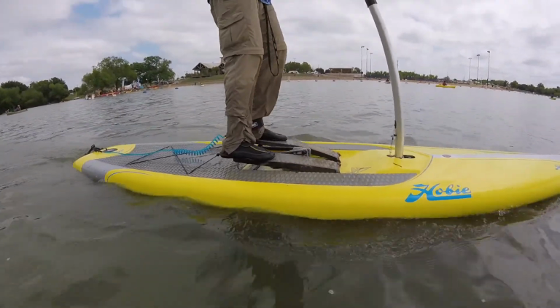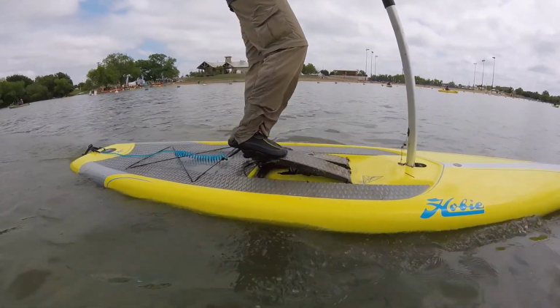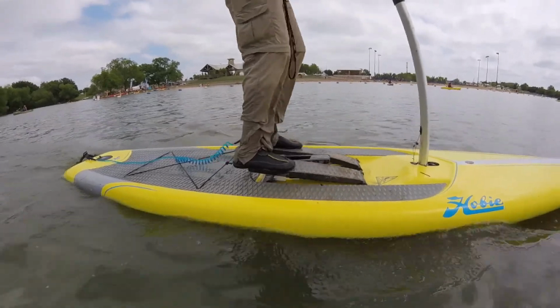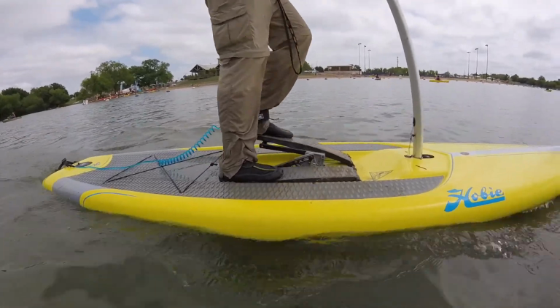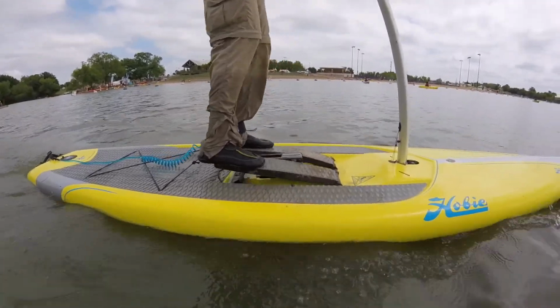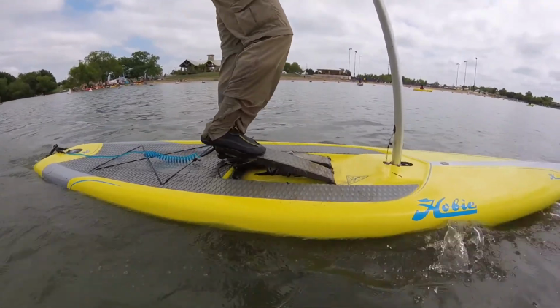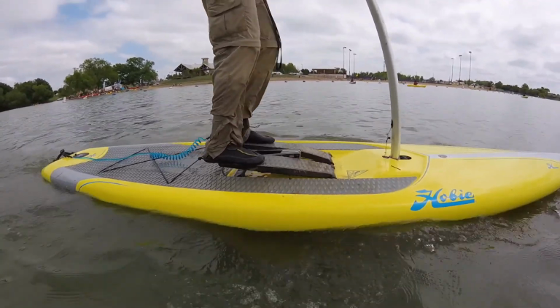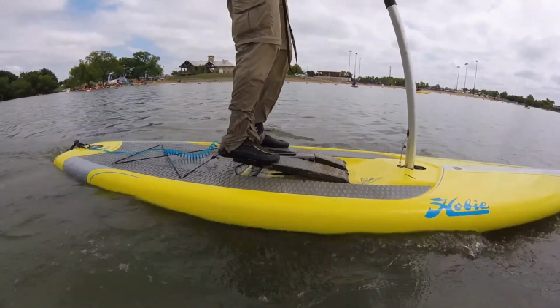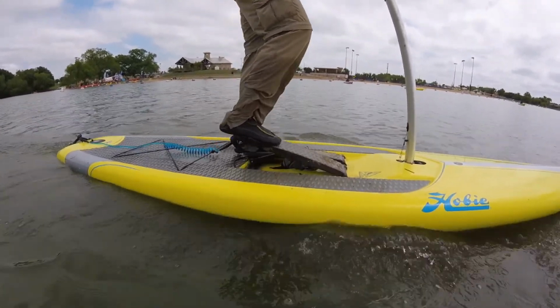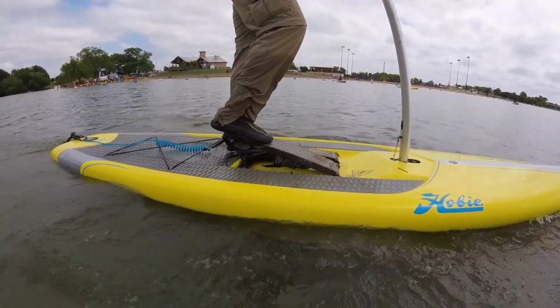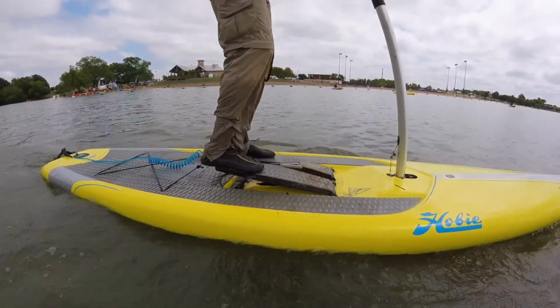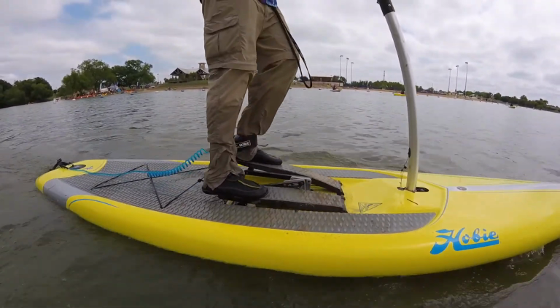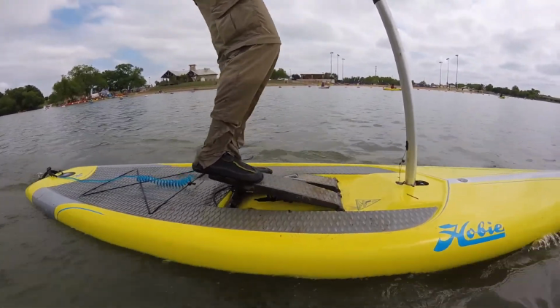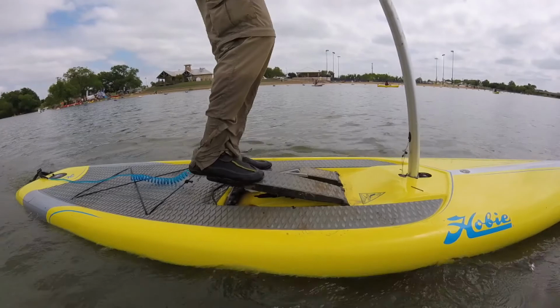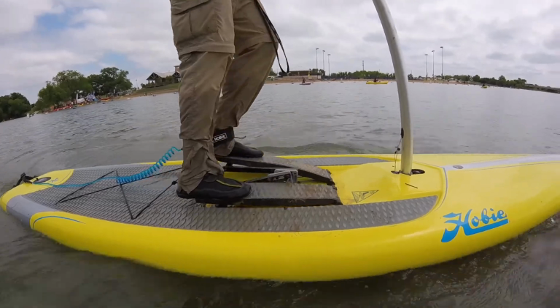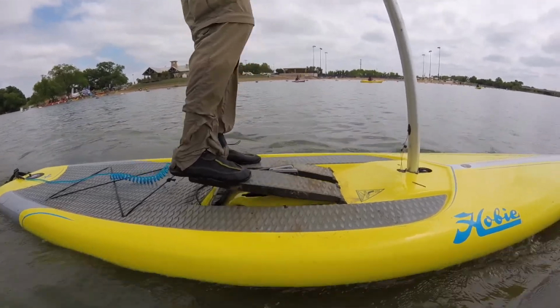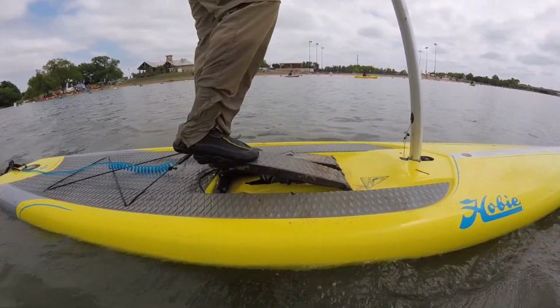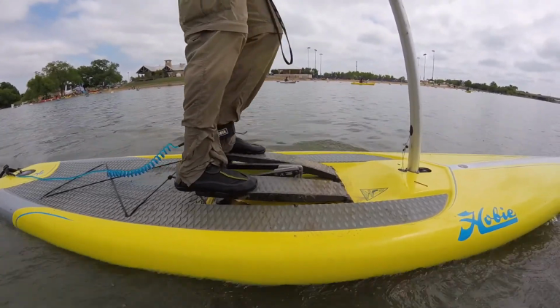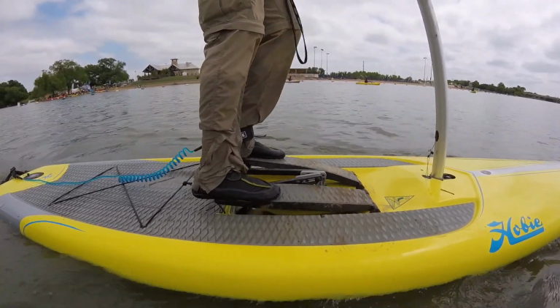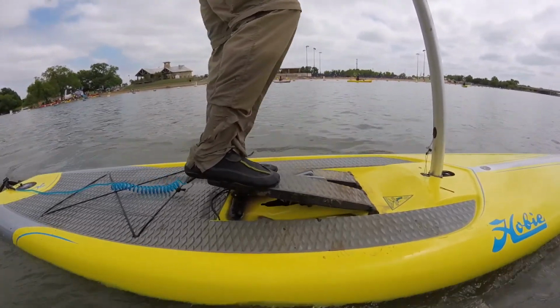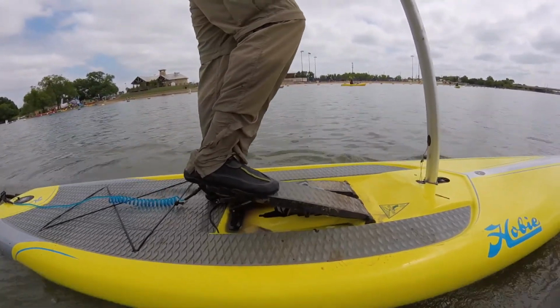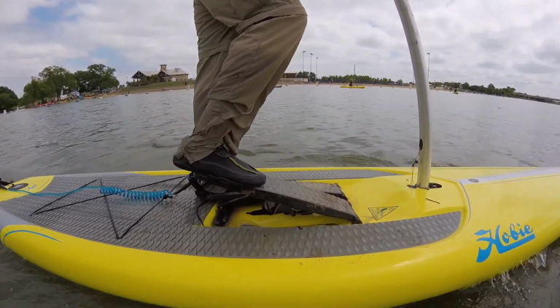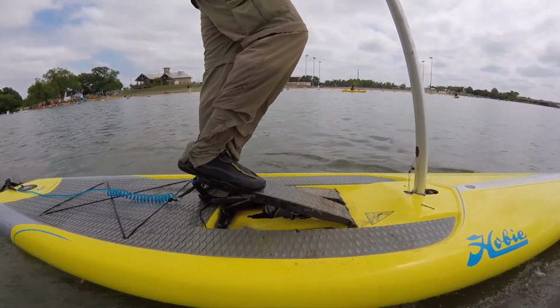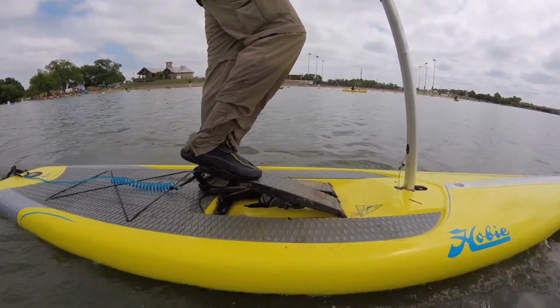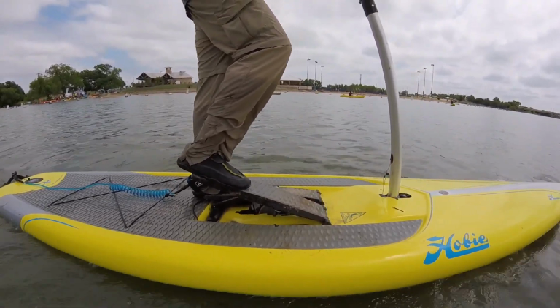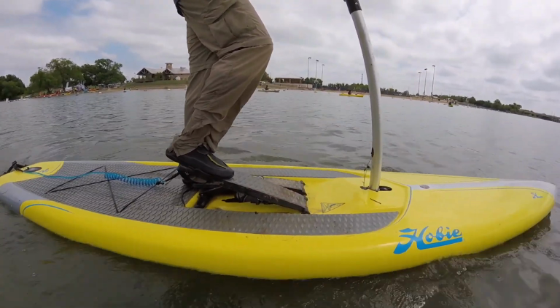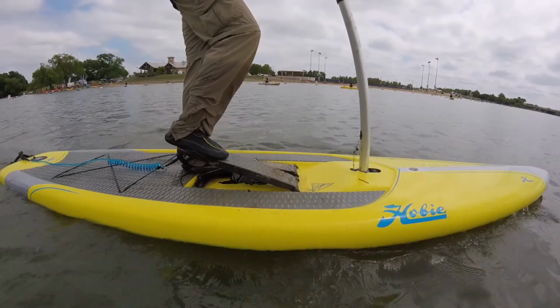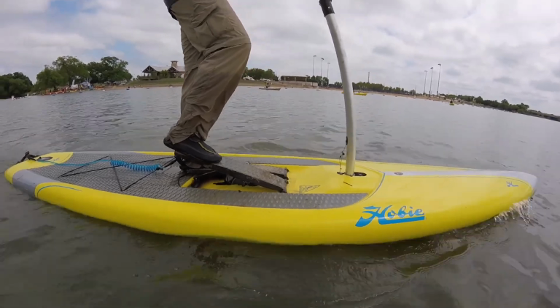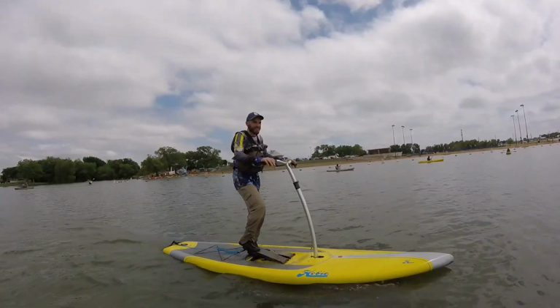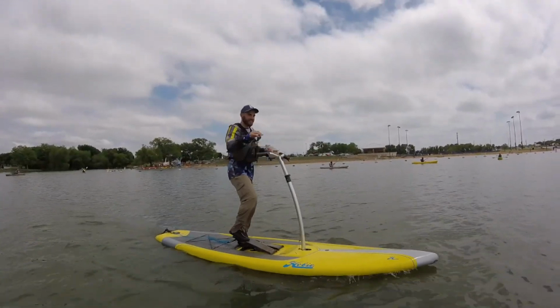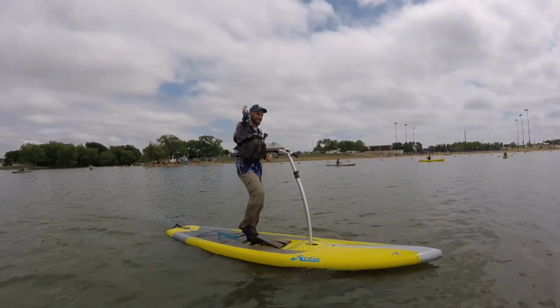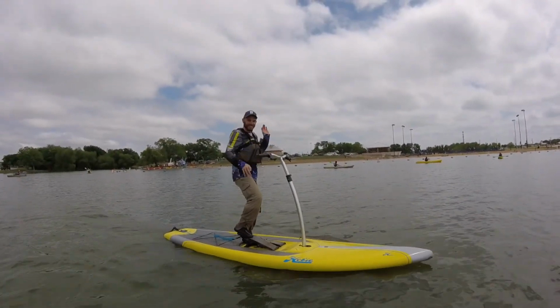The foot pedals look great. I would say it's easier to work than the regular Mirage Drive, just because you're pumping up and down. I could totally dance with this thing.